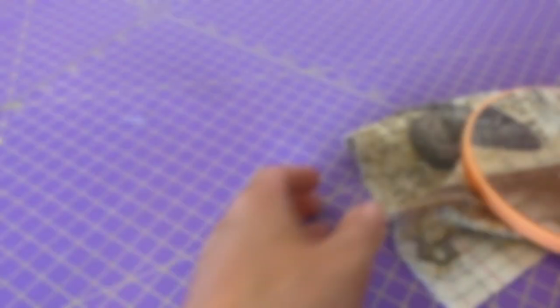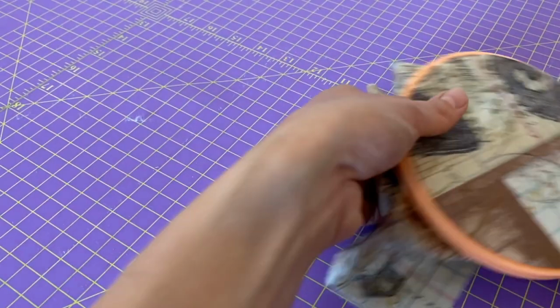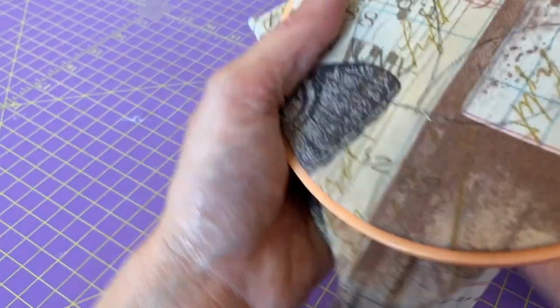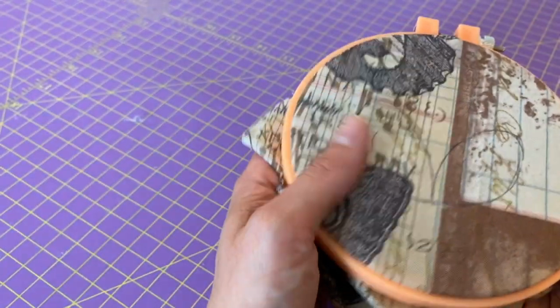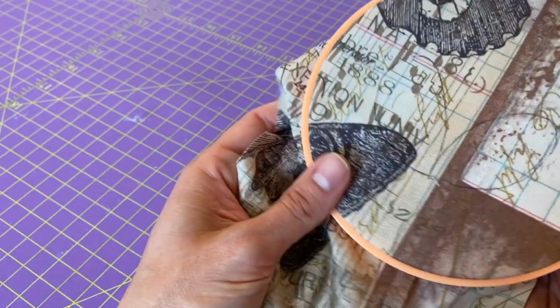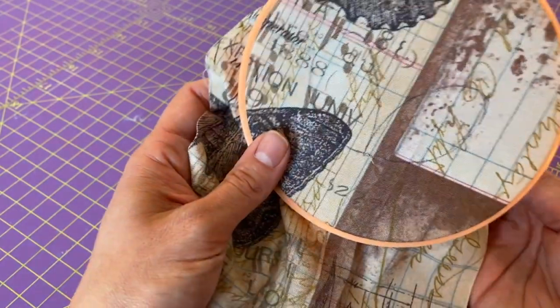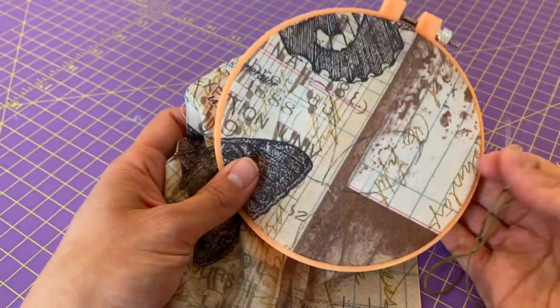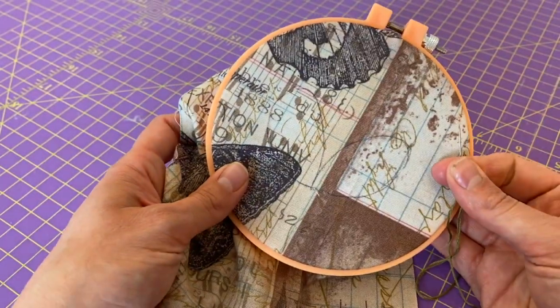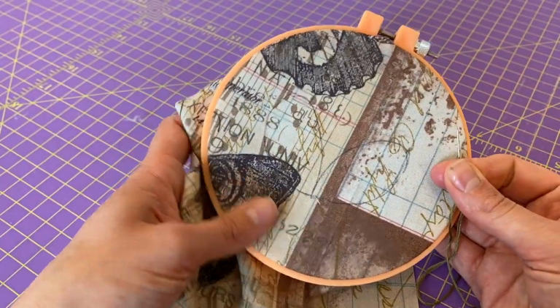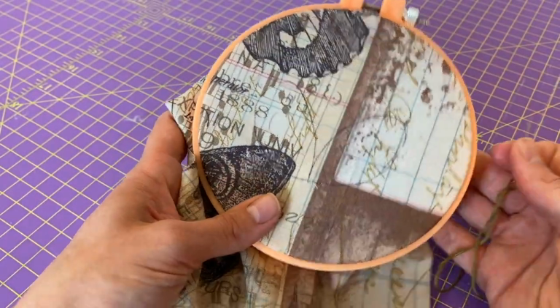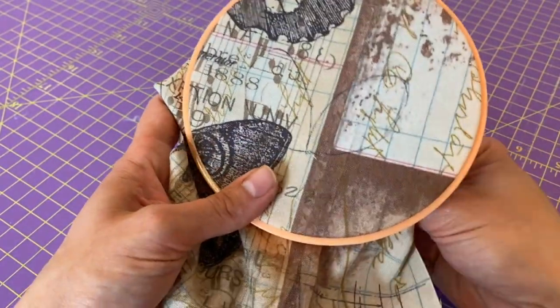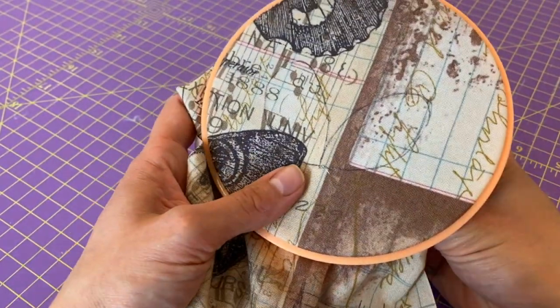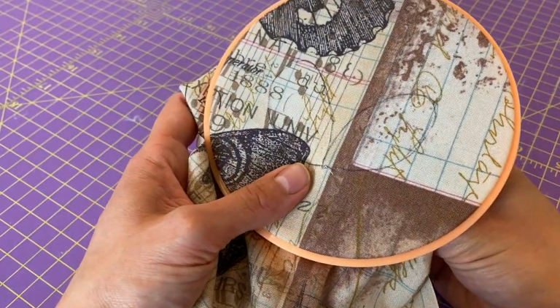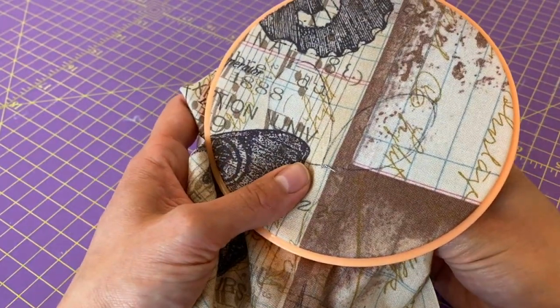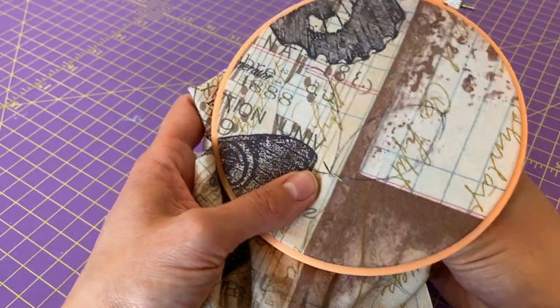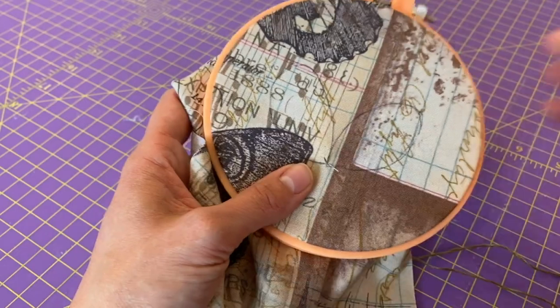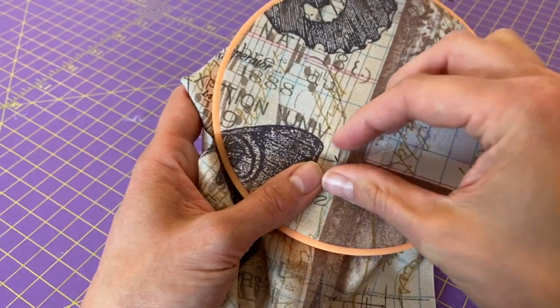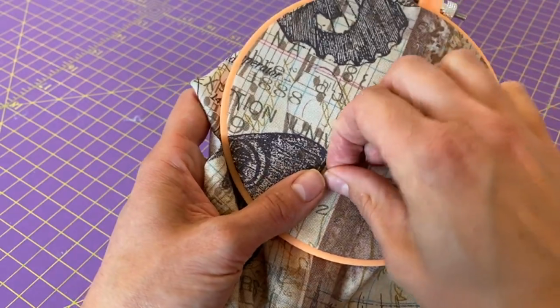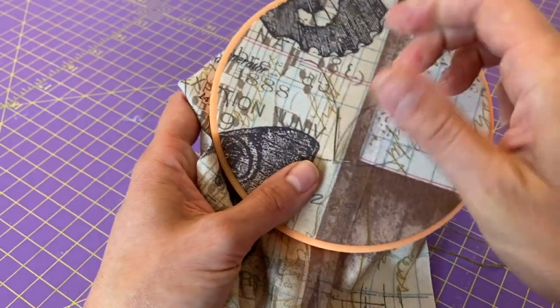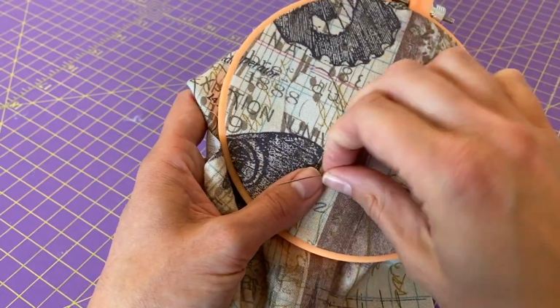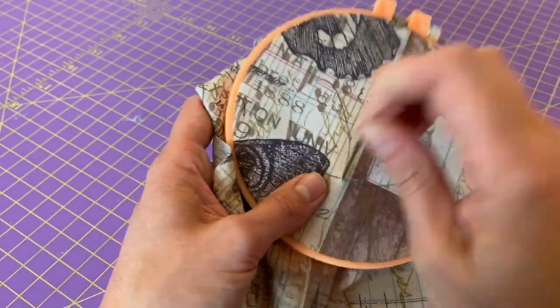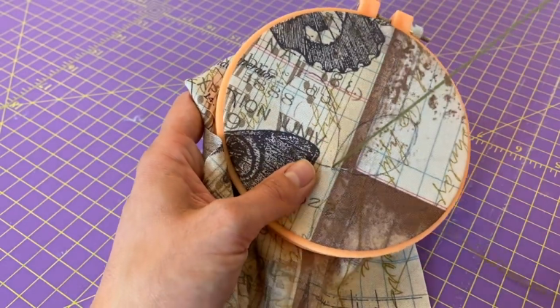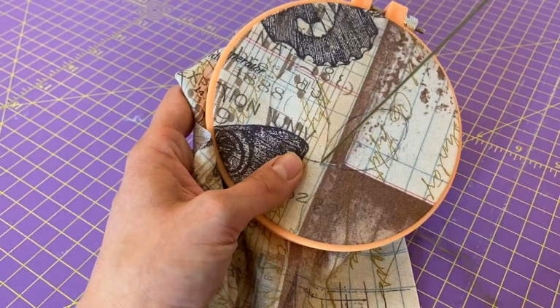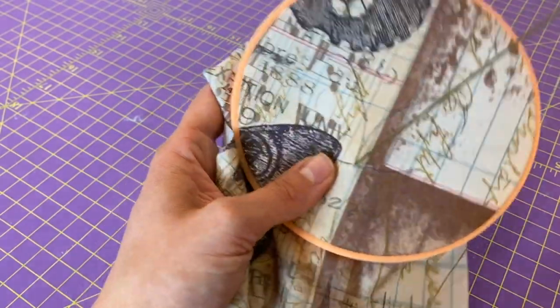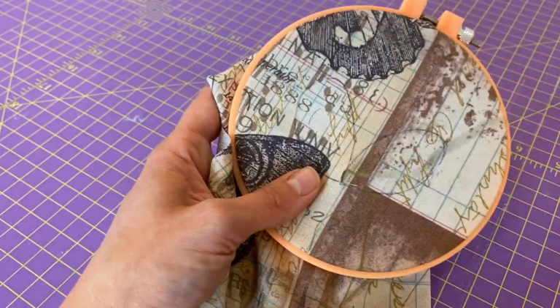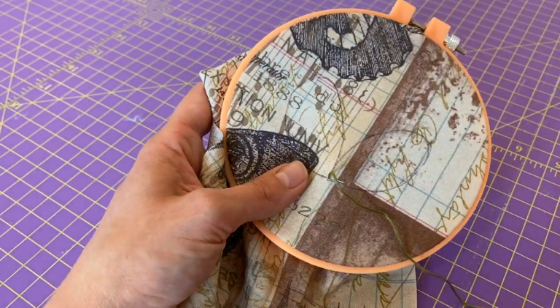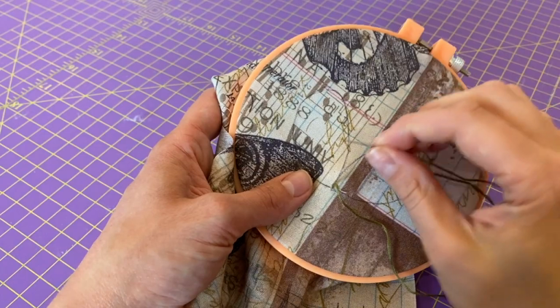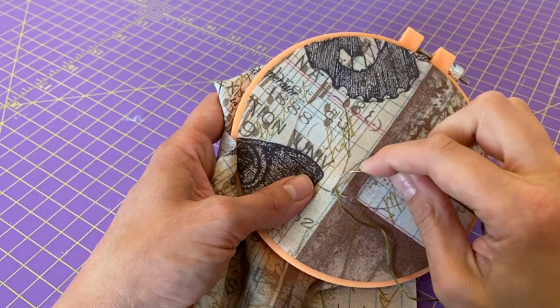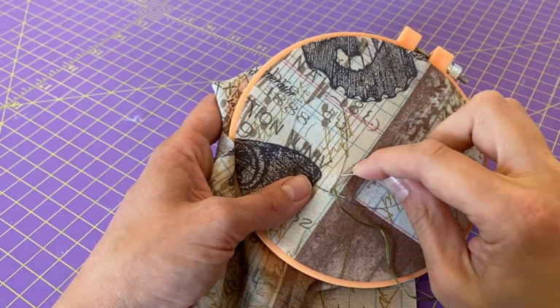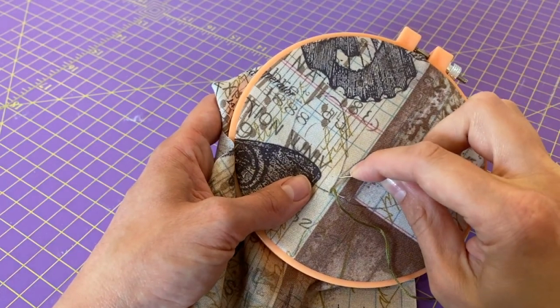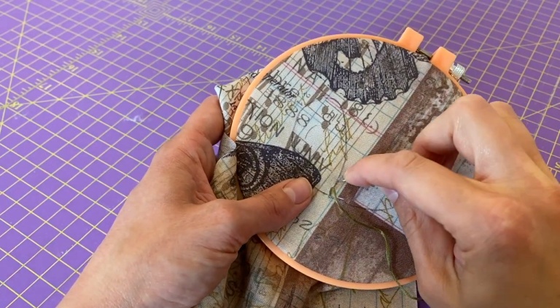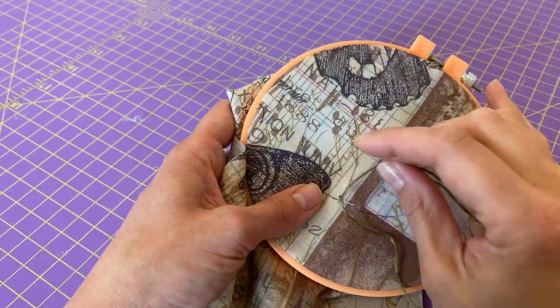In this video I'm going to show you how to do a satin stitch. I've prepared this piece just by tracing my design straight onto my fabric with an erasable fabric marker. A satin stitch is really really simple.